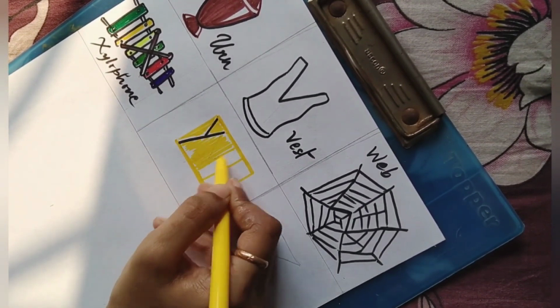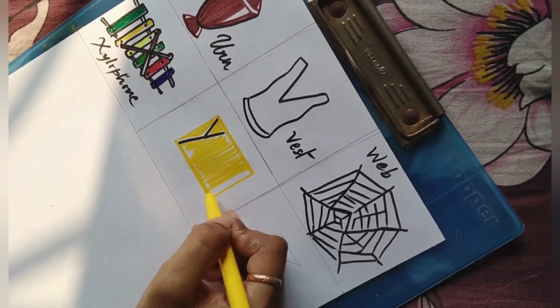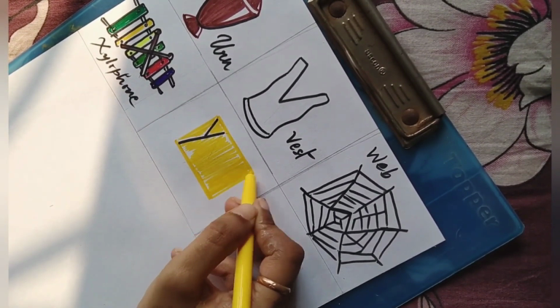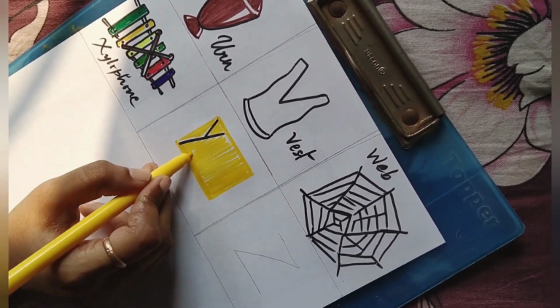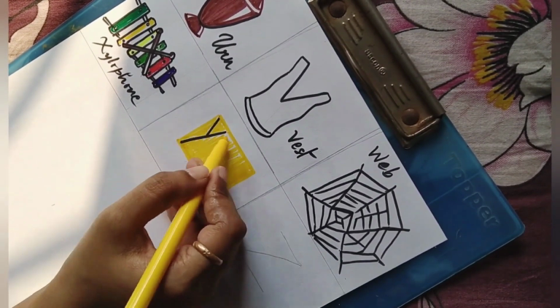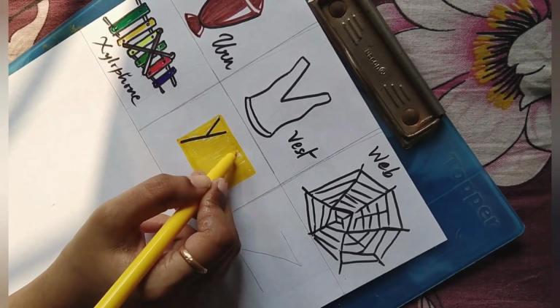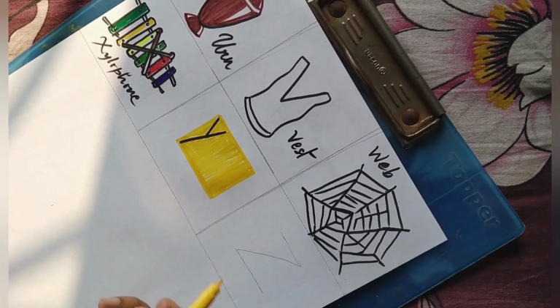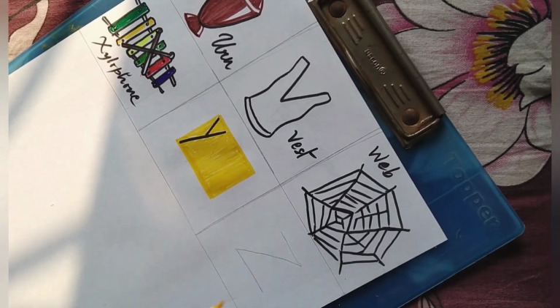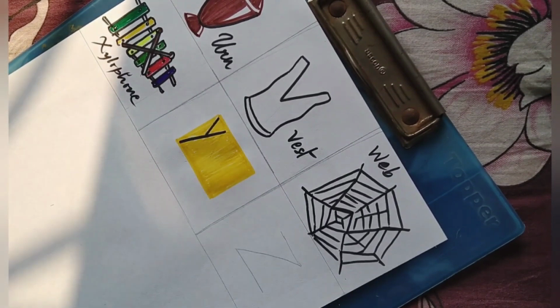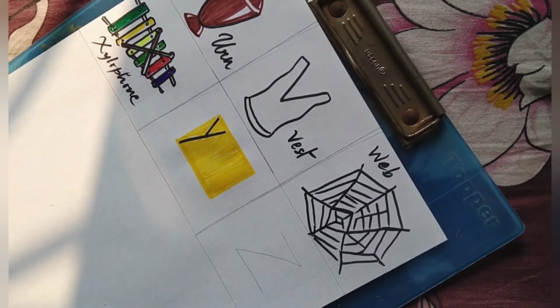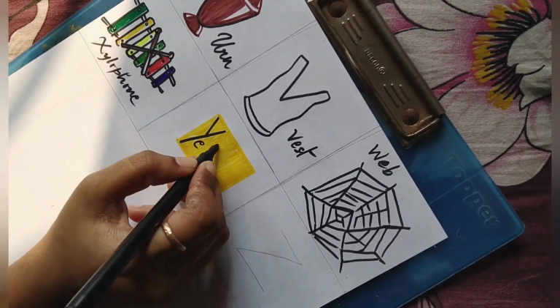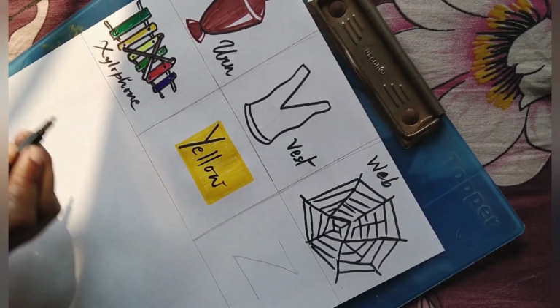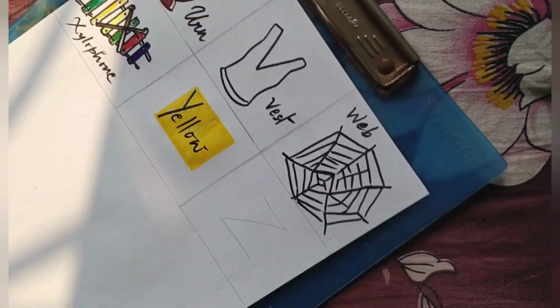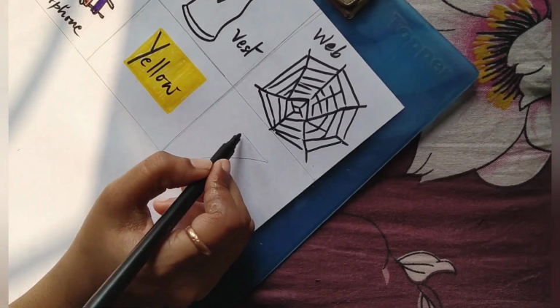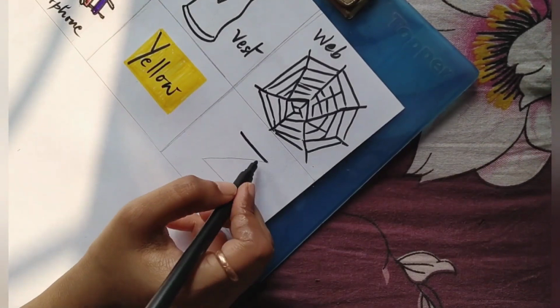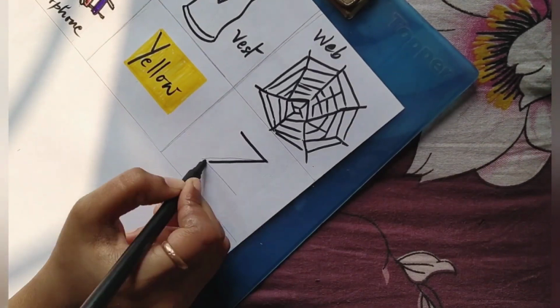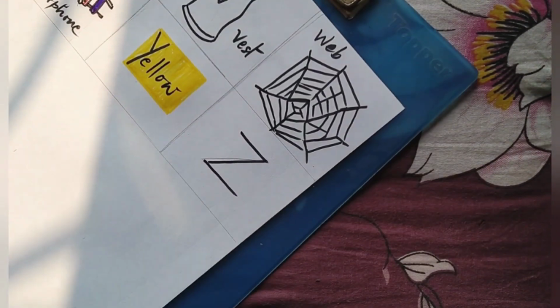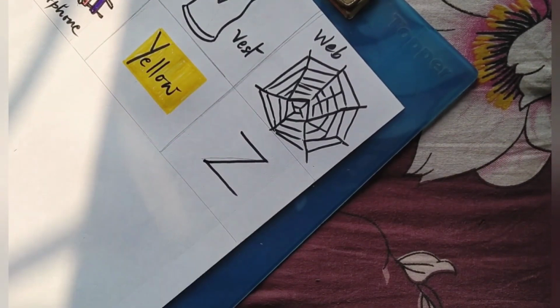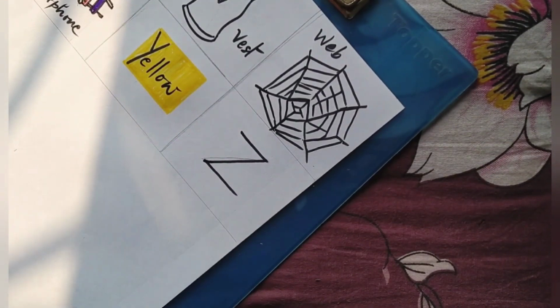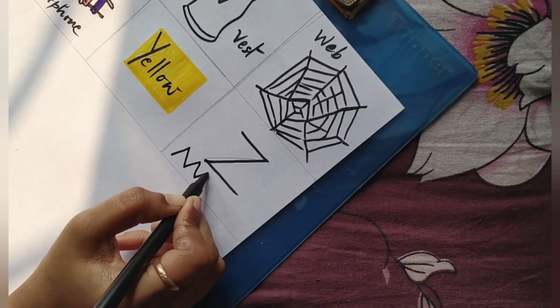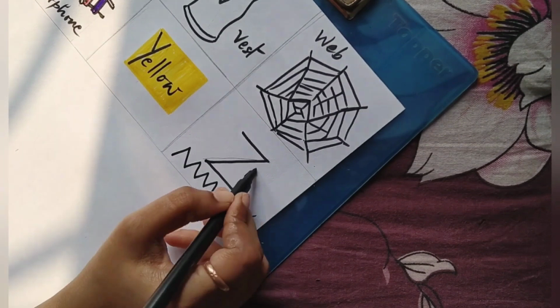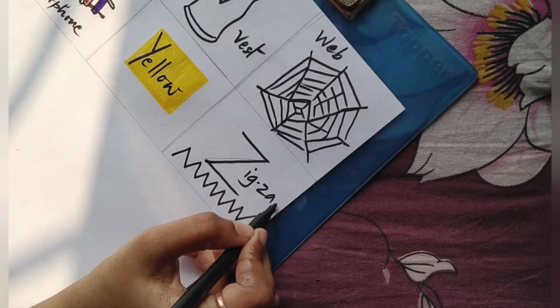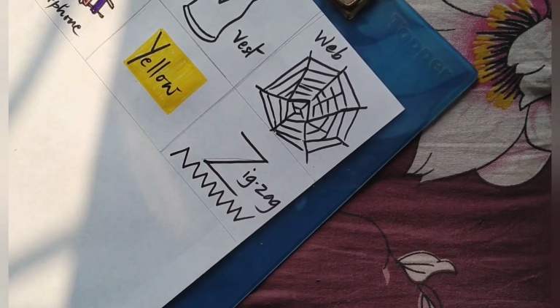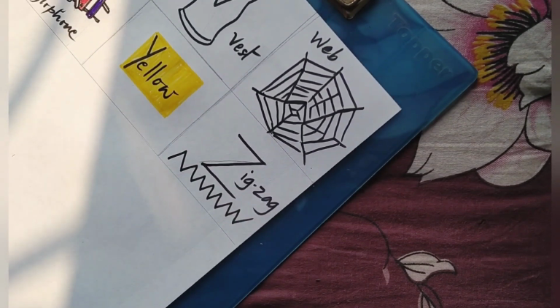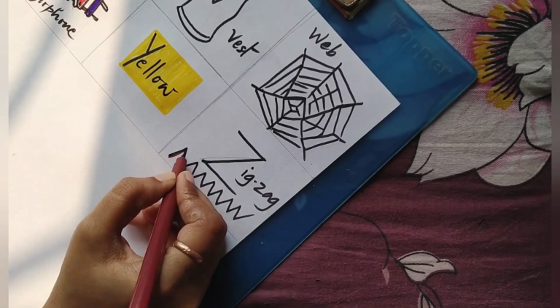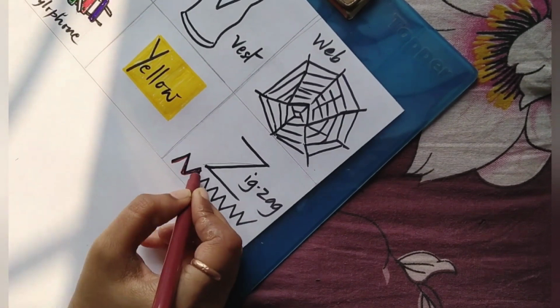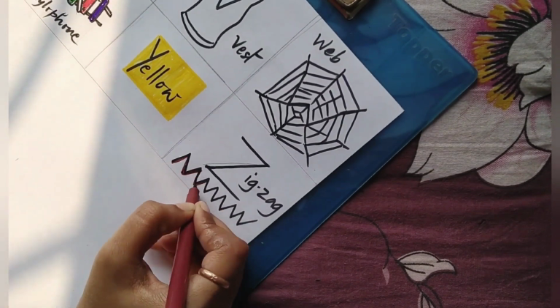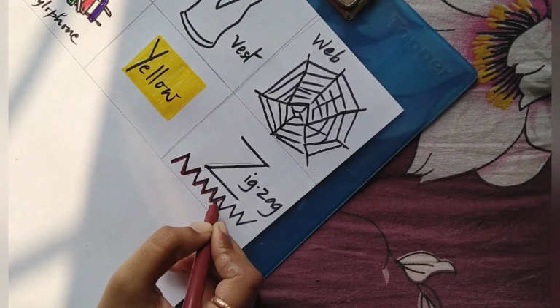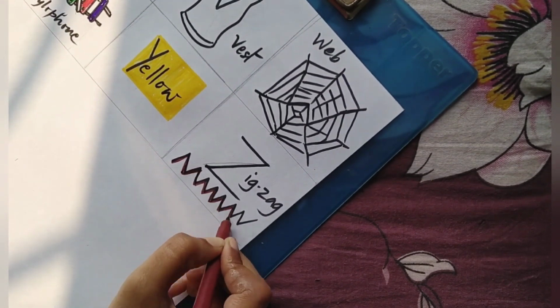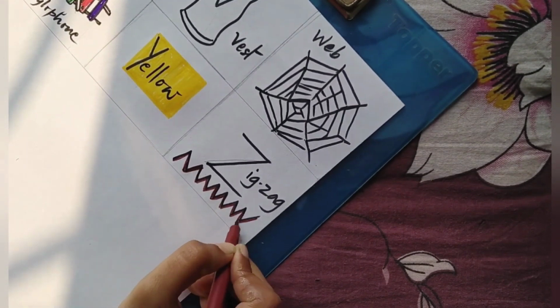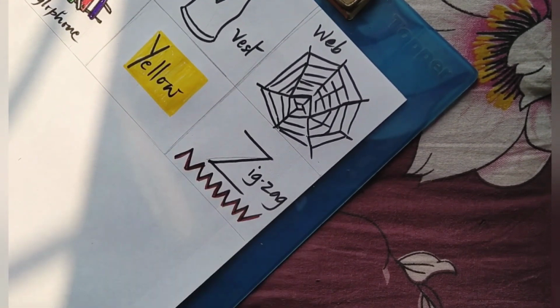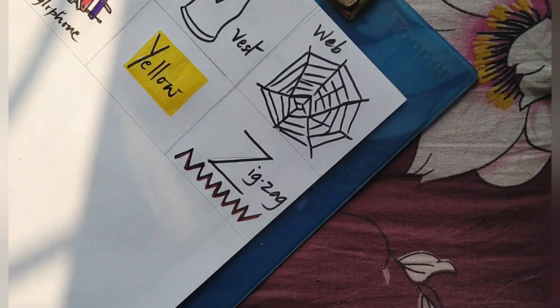Y for yellow — and that's the colour yellow. And Z for the last one — zigzag. And that's a zigzag.